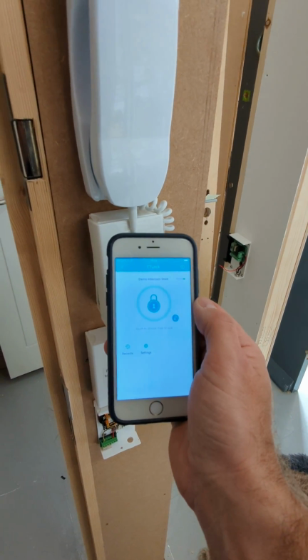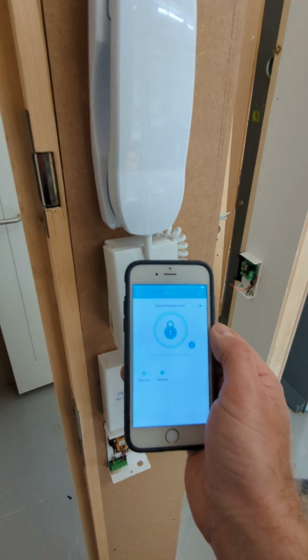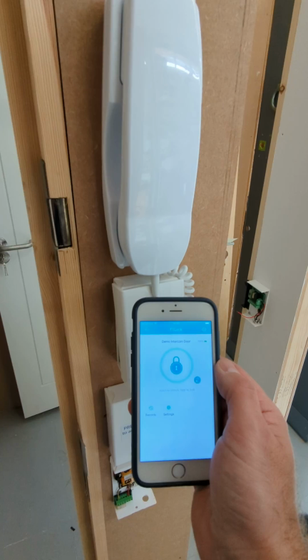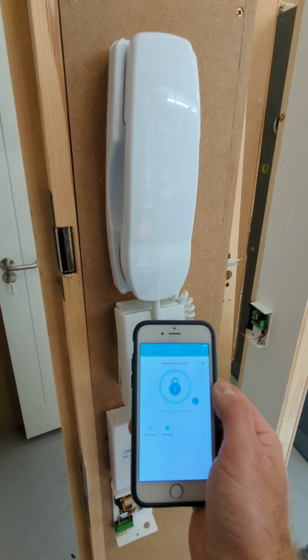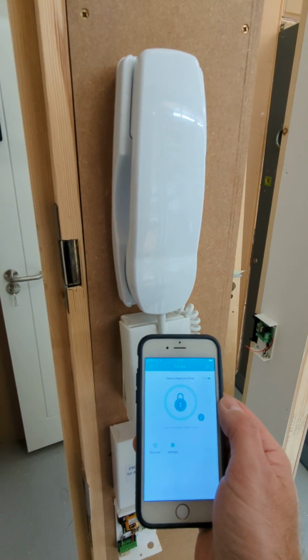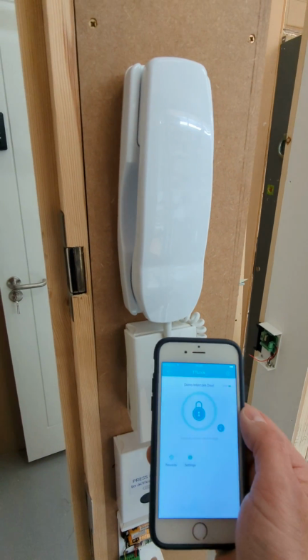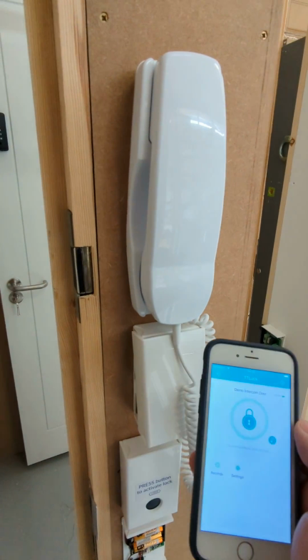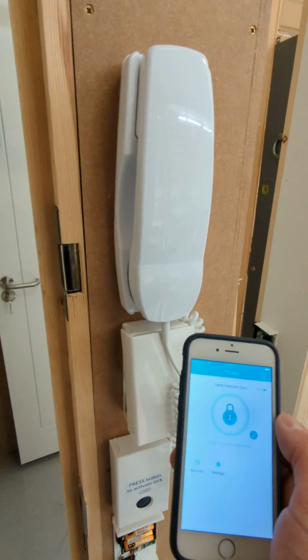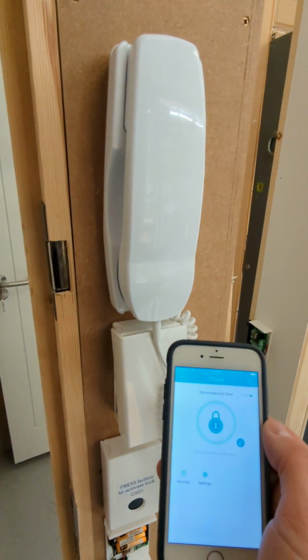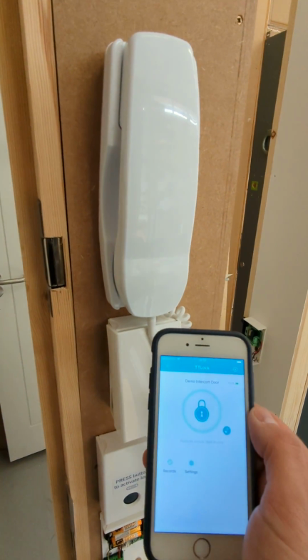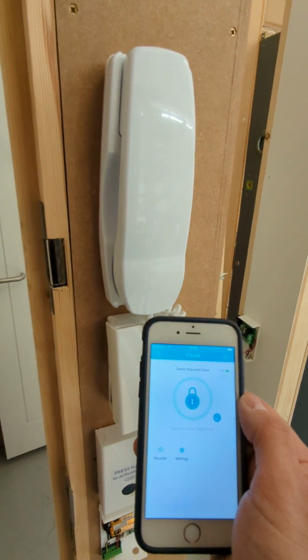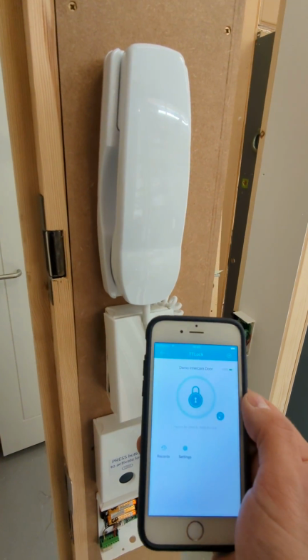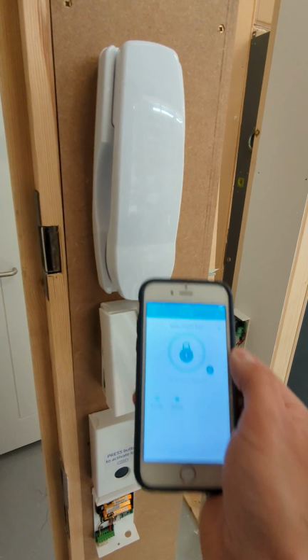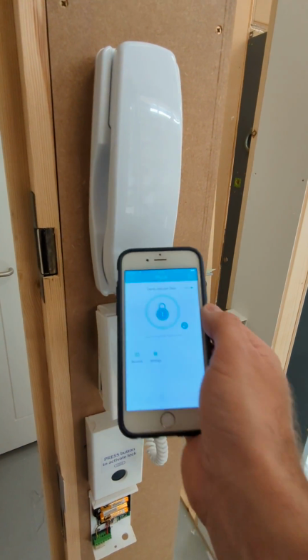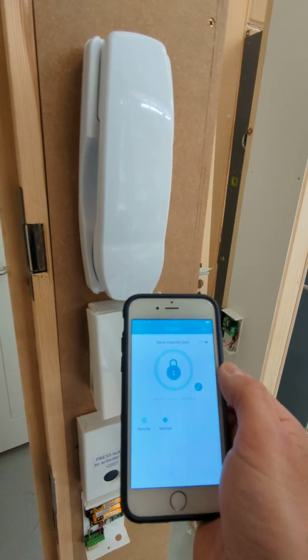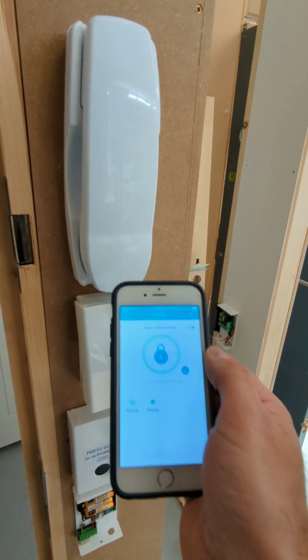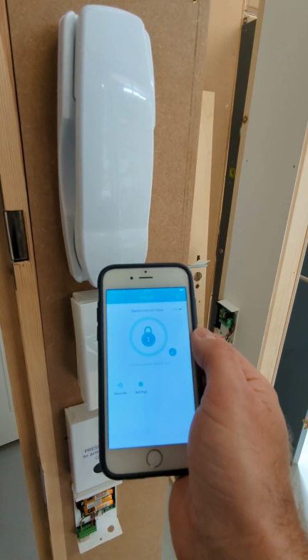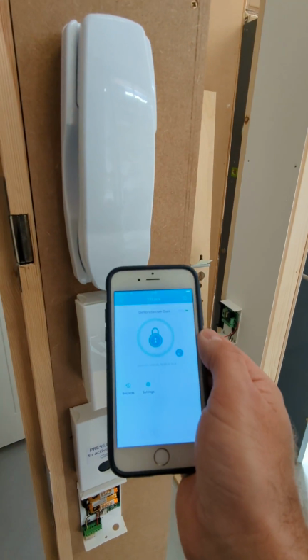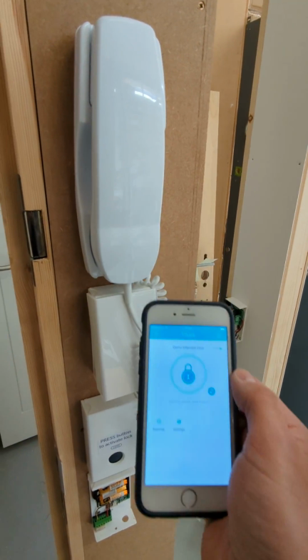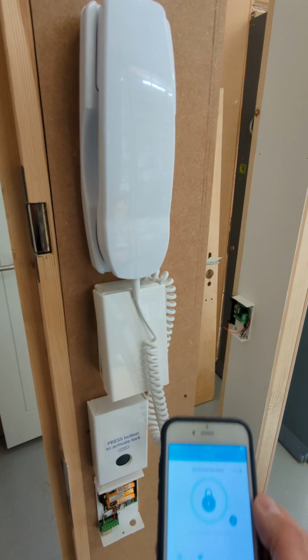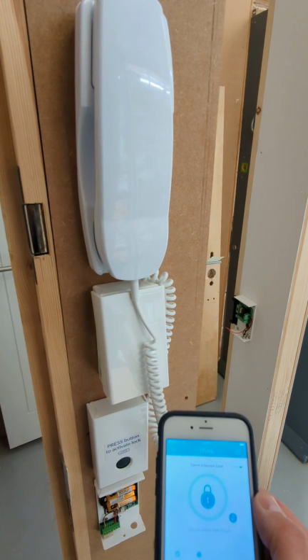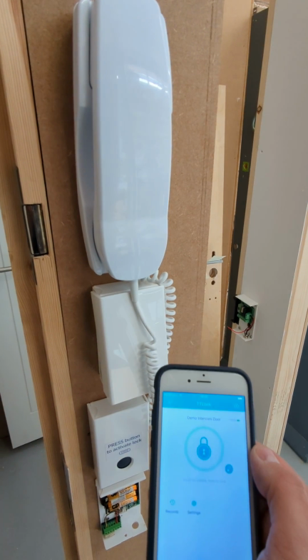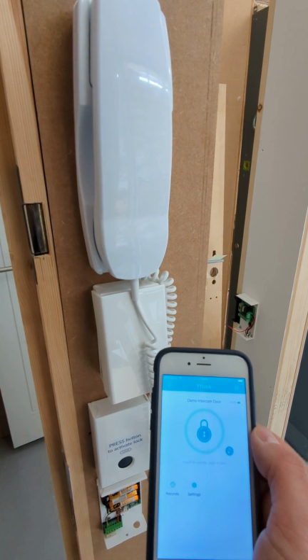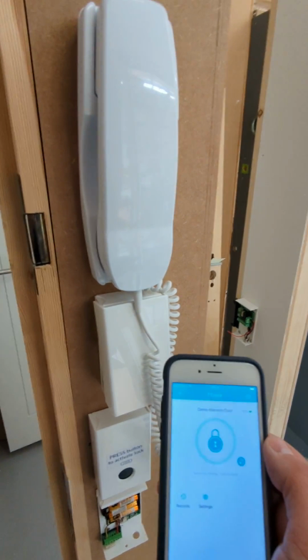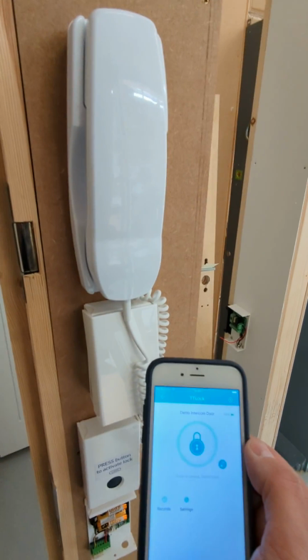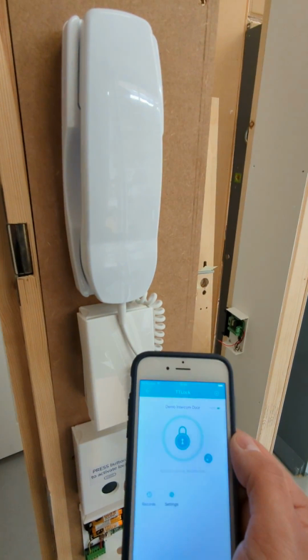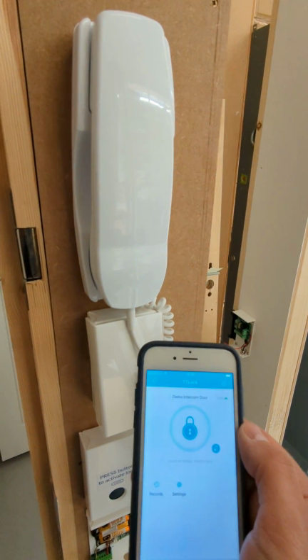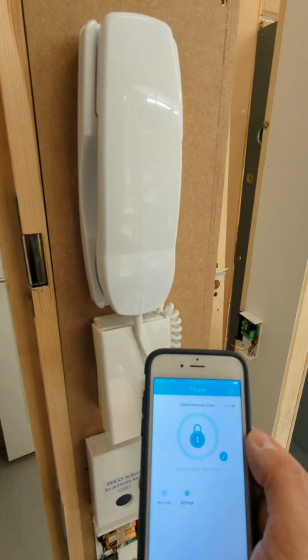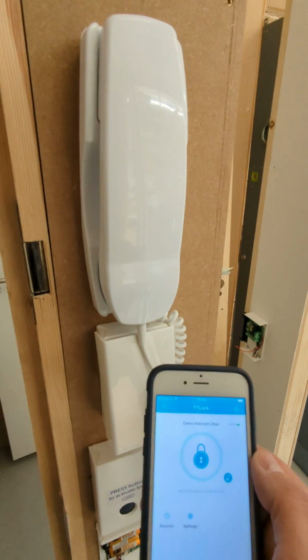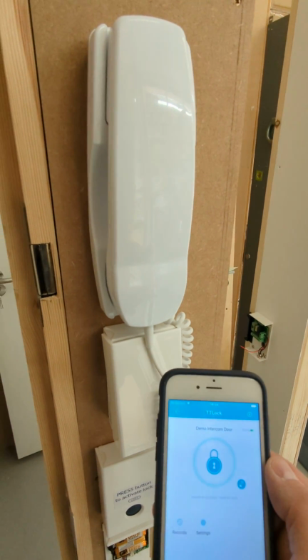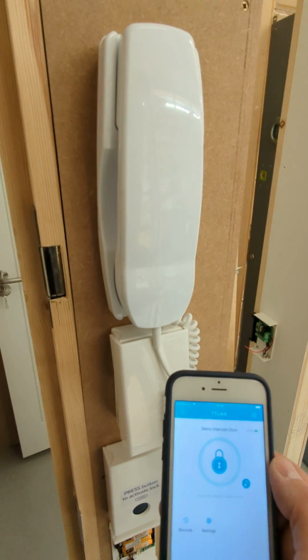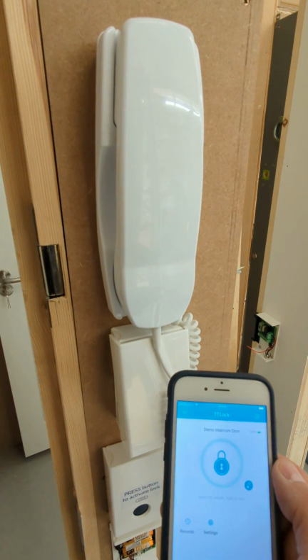So yeah, that's it. It'll work with most — certainly most analog intercoms. We've got simple handsets. Video intercoms might be a little bit more tricky, but contact us for more information.